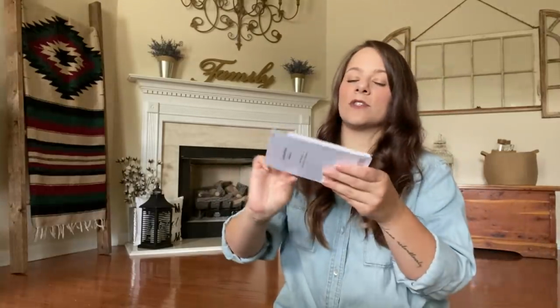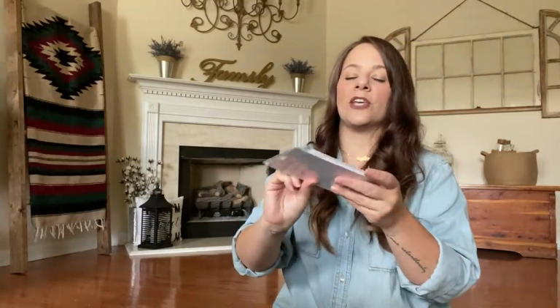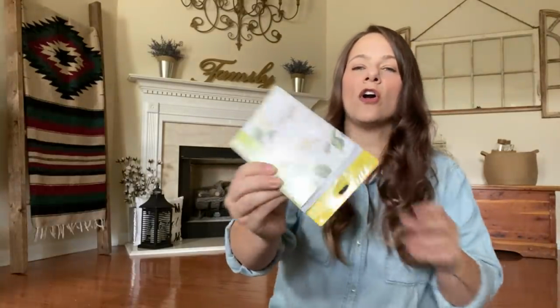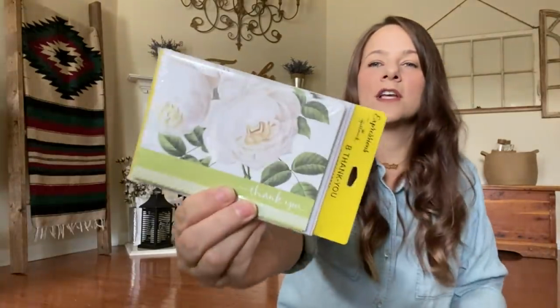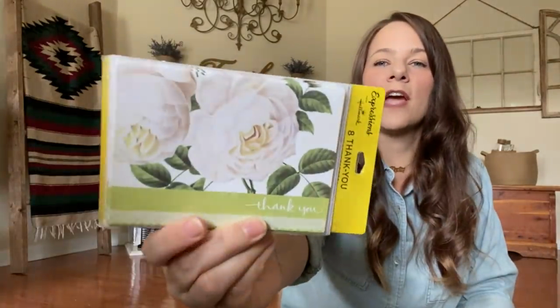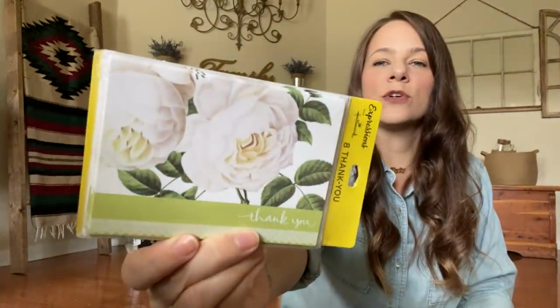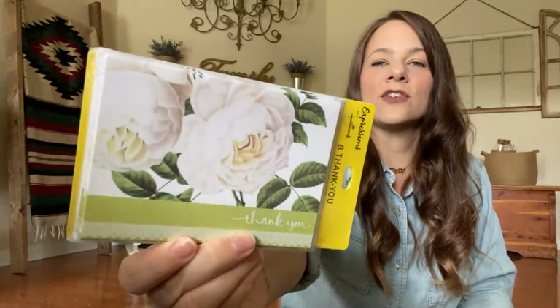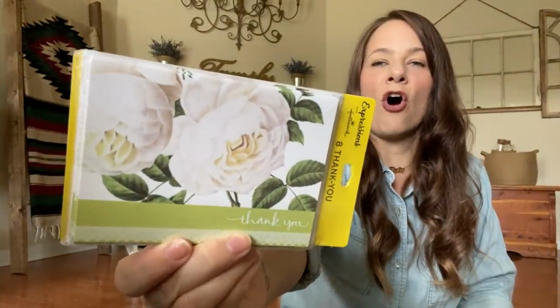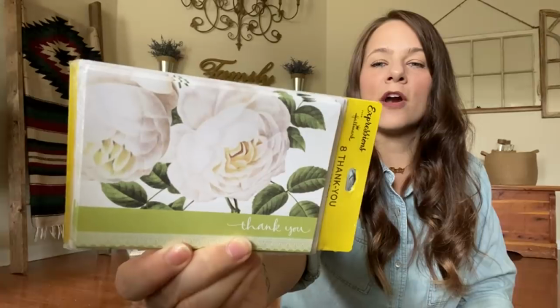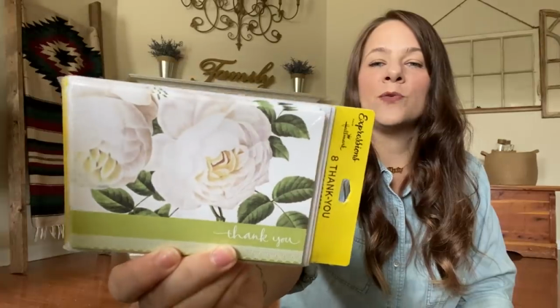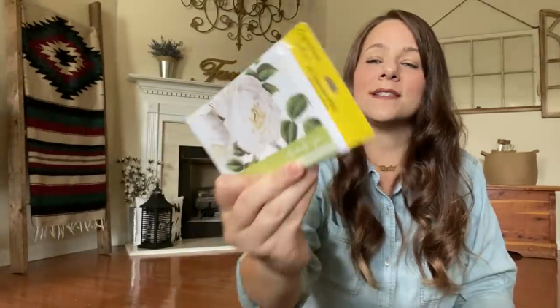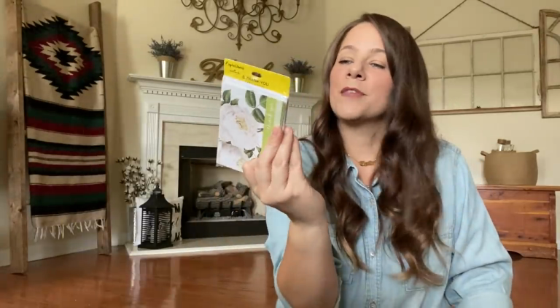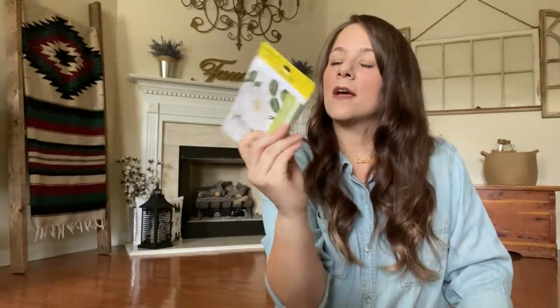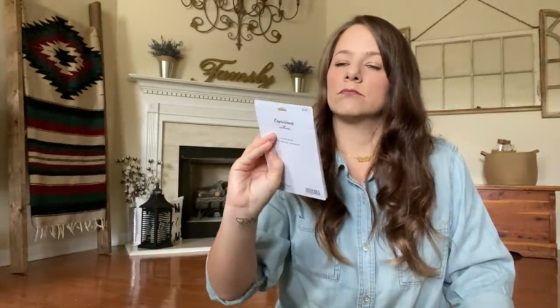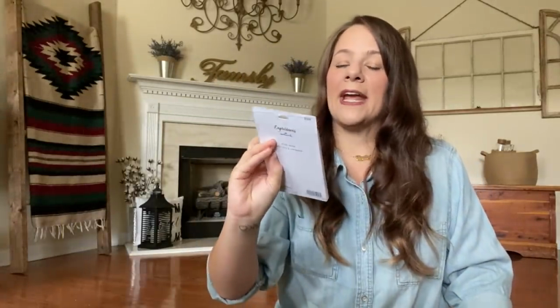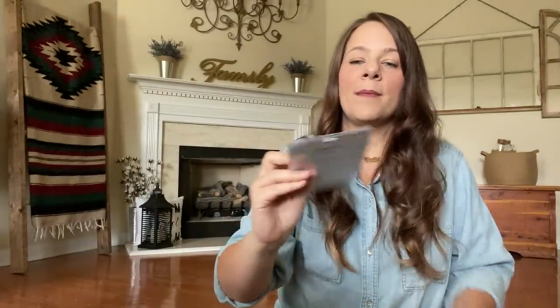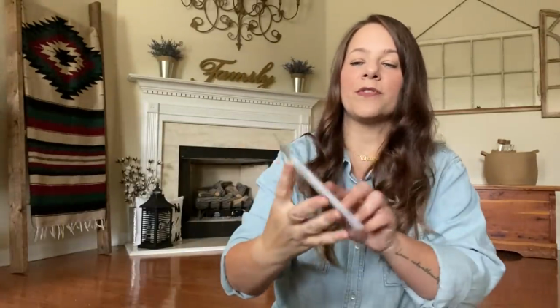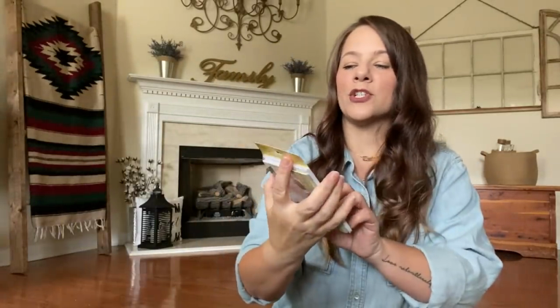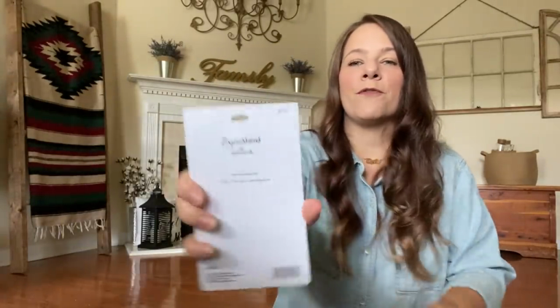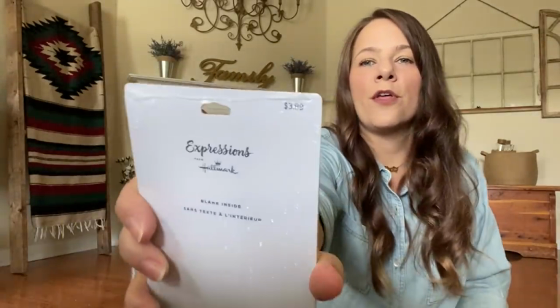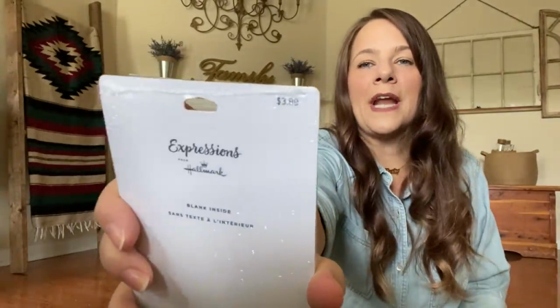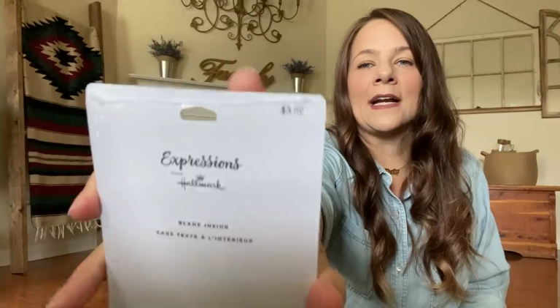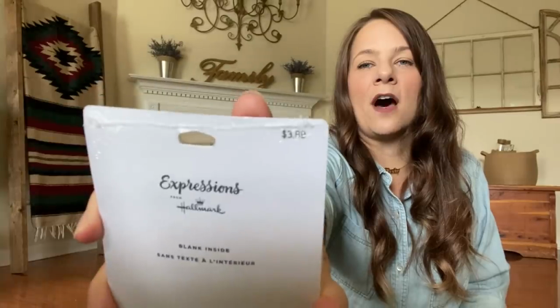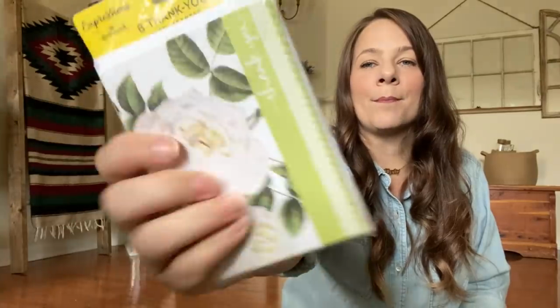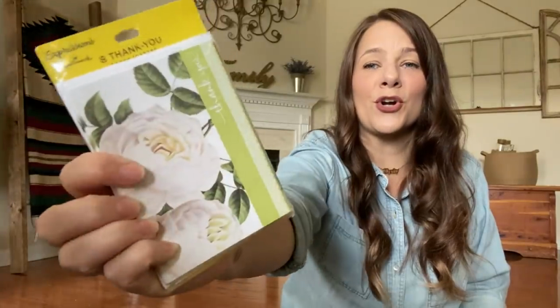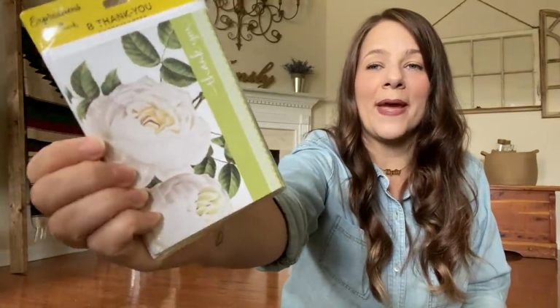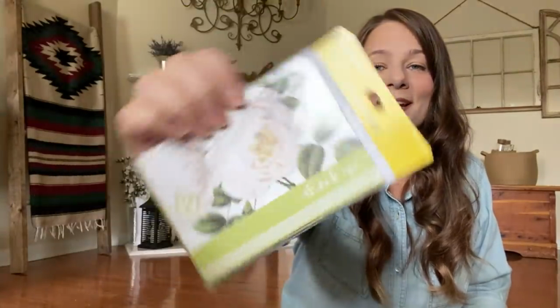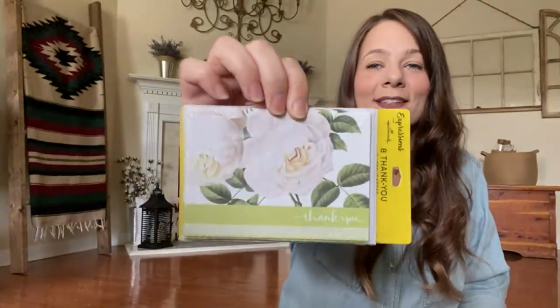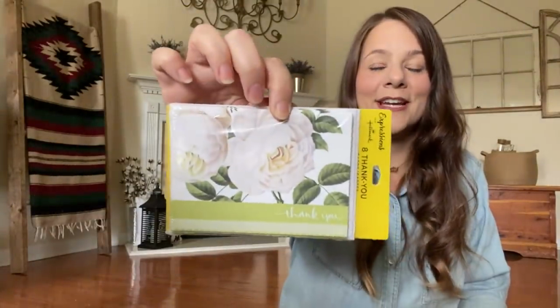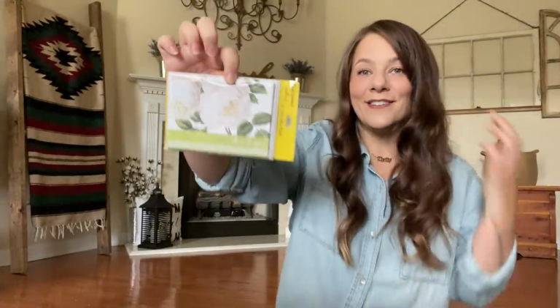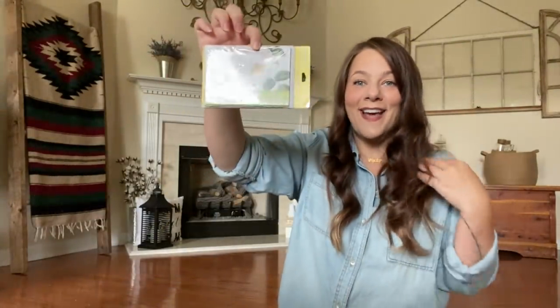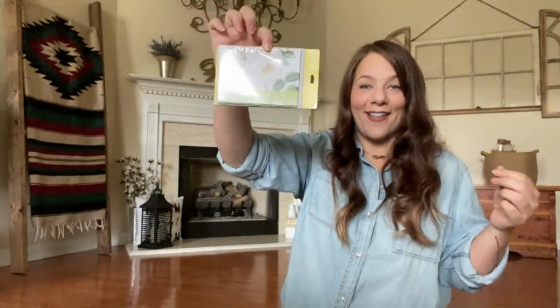I grabbed these thank you cards — look how gorgeous they are. They're Hallmark and you get eight of them. Look what they originally went for — $3.99 at the top, but your girl paid a dollar.